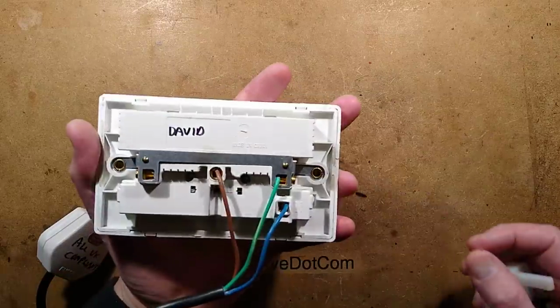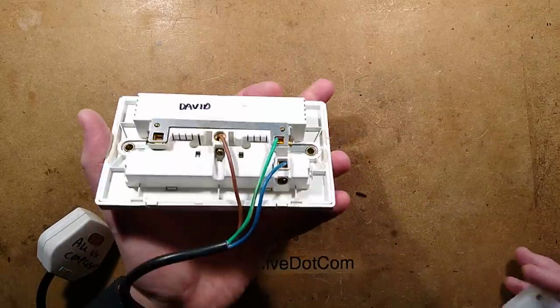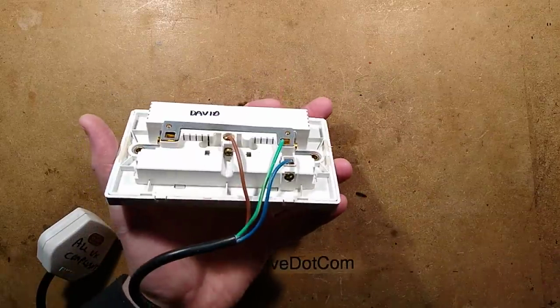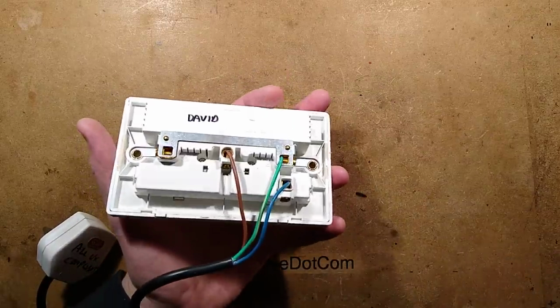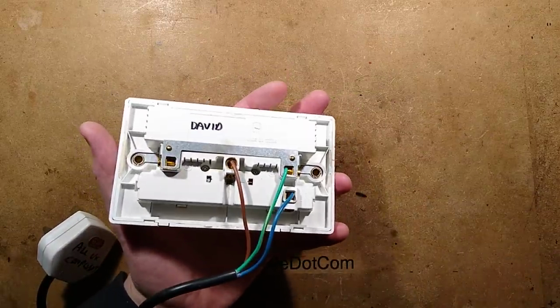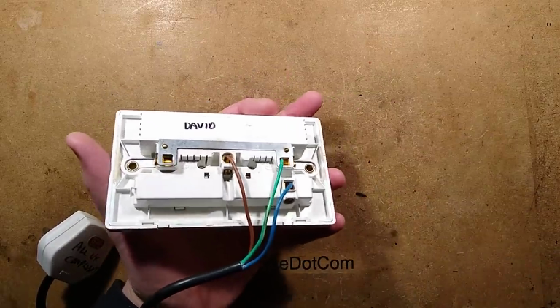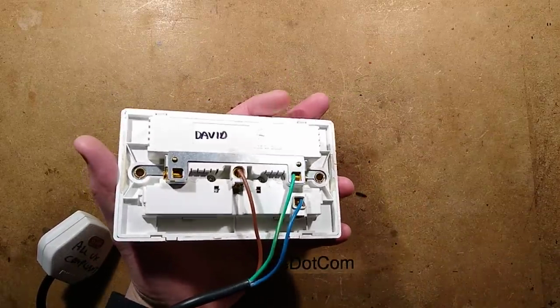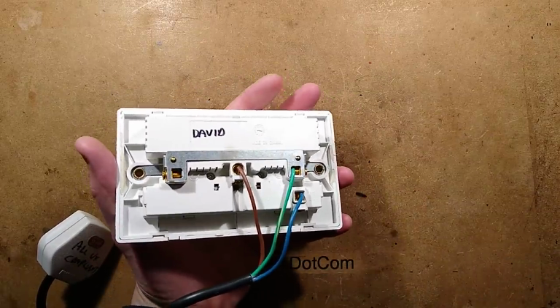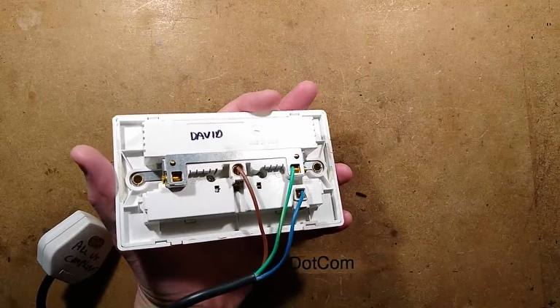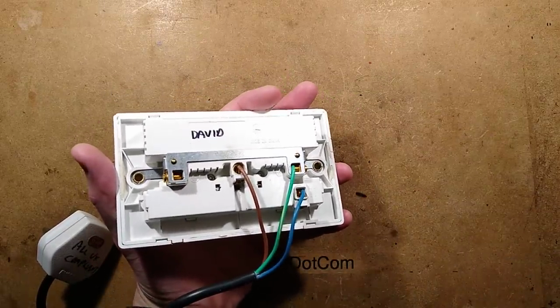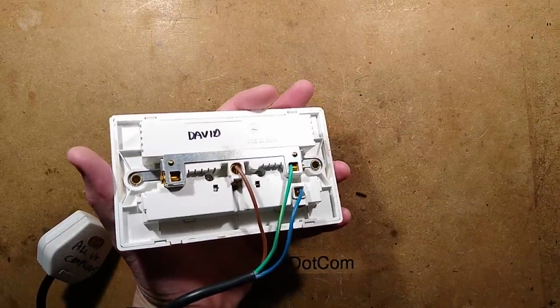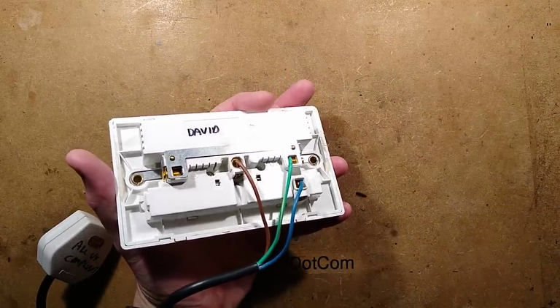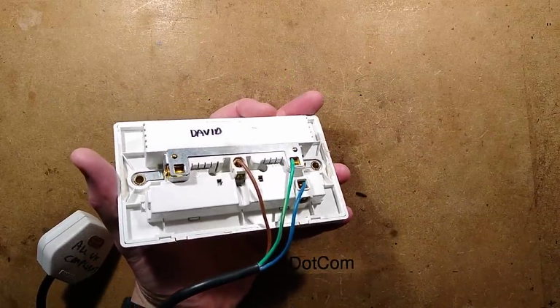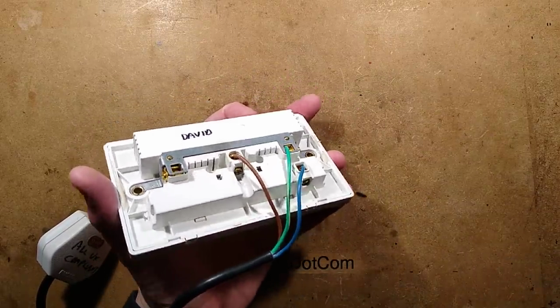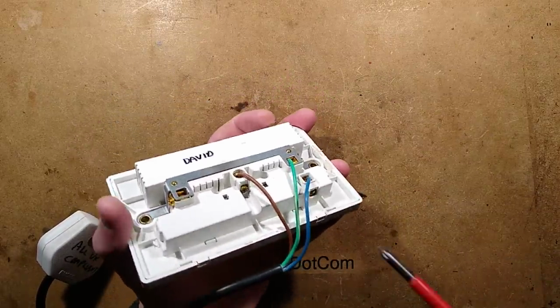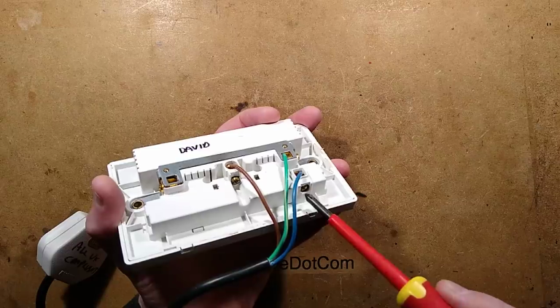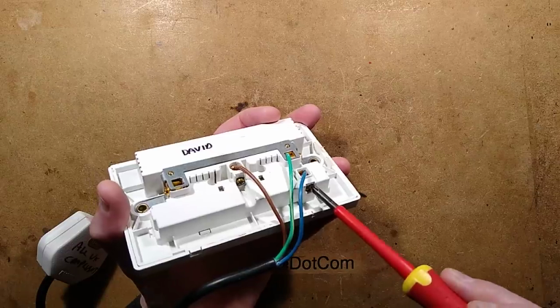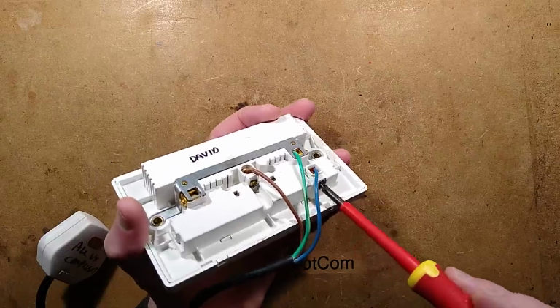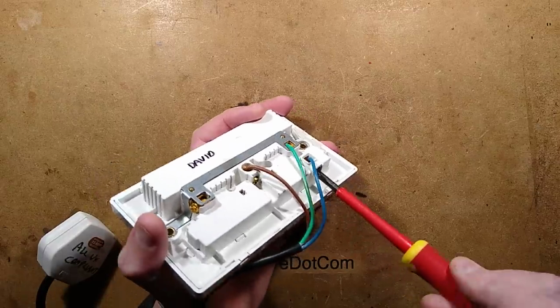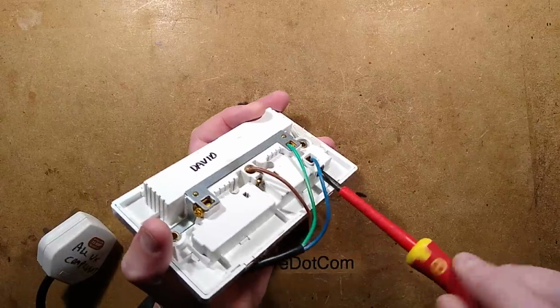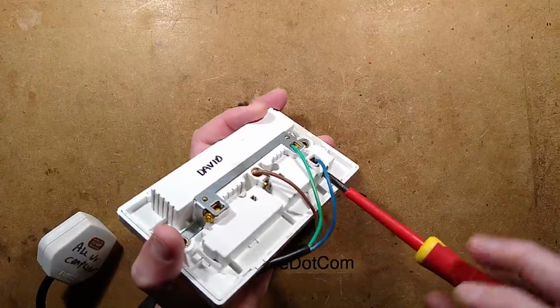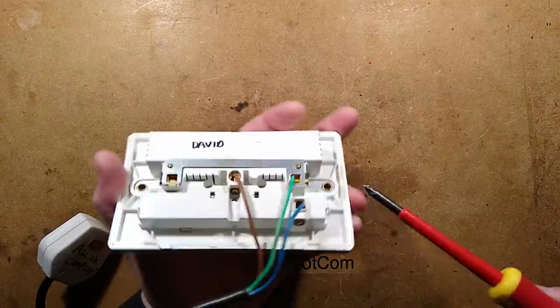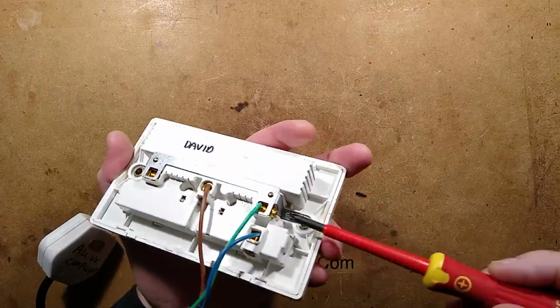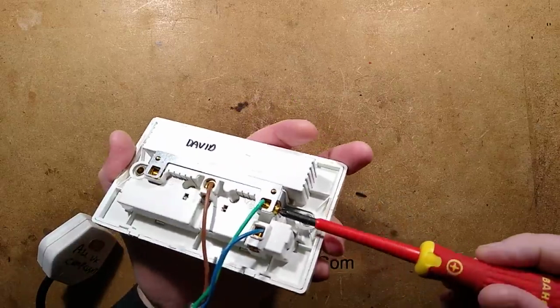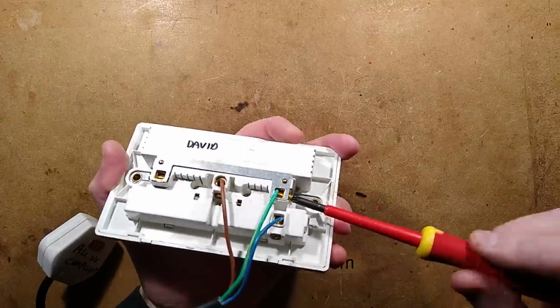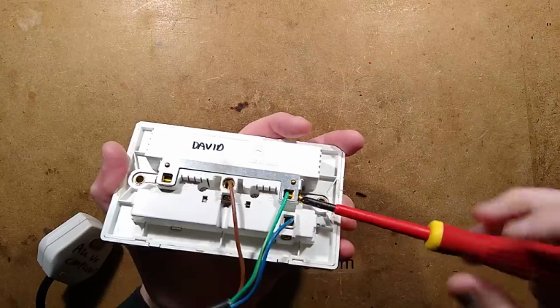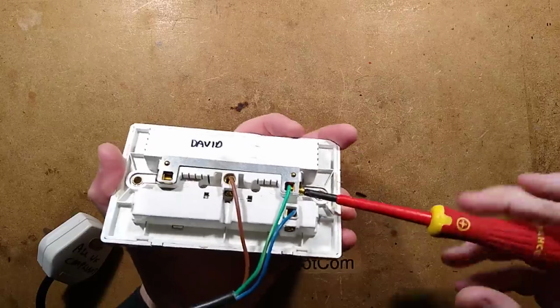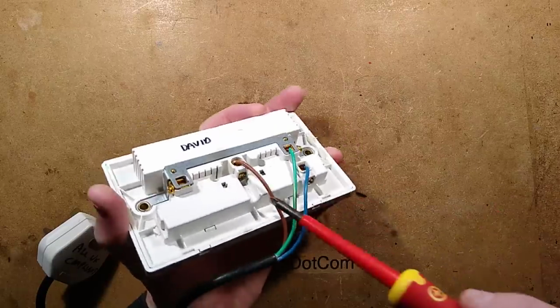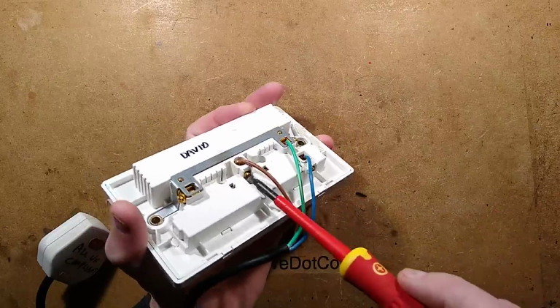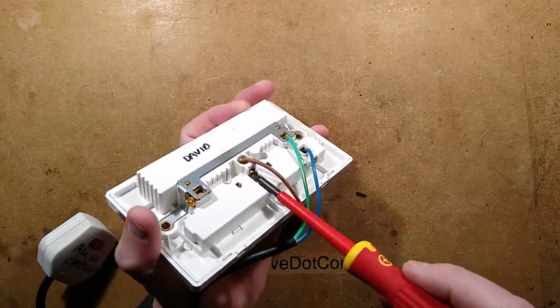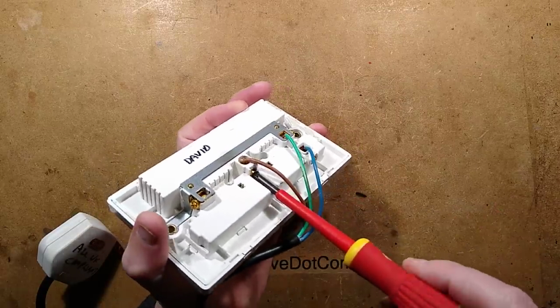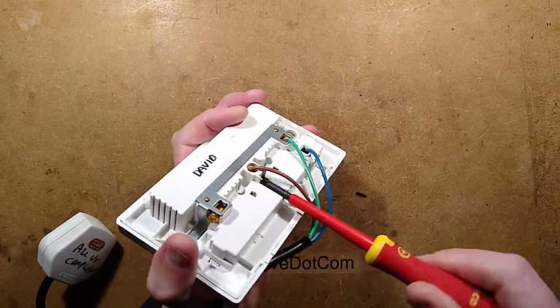Let's open it up and take it to bits and see what's inside. I'm going to remove these disconnected wires, and then unclip the cover and take a look.